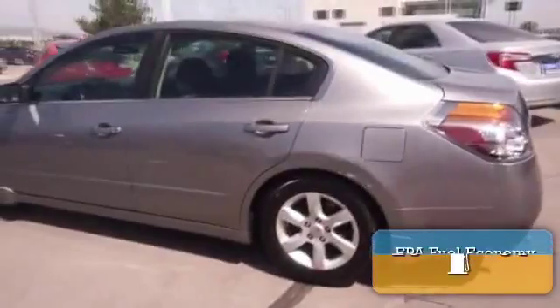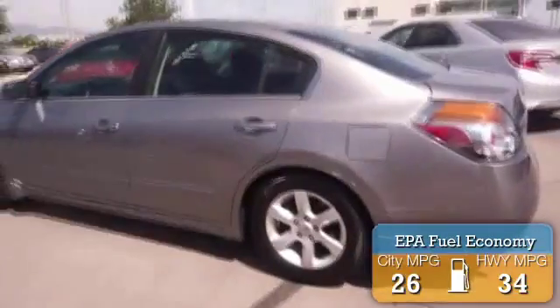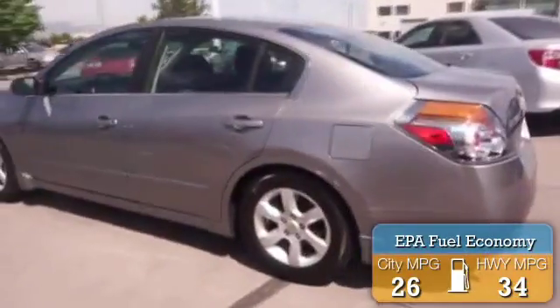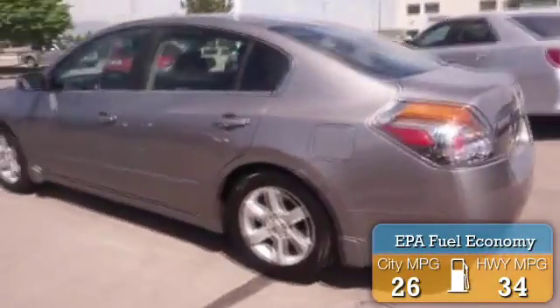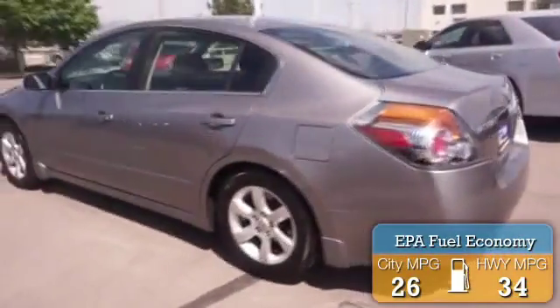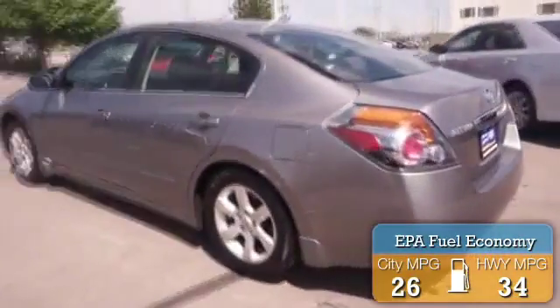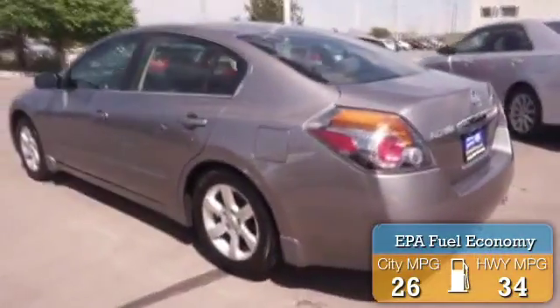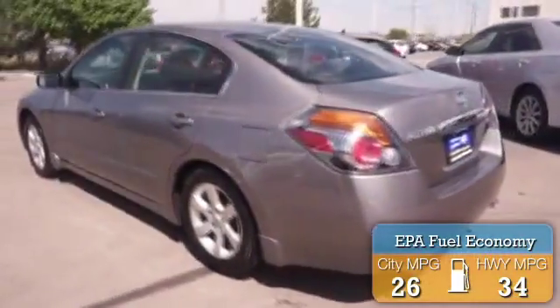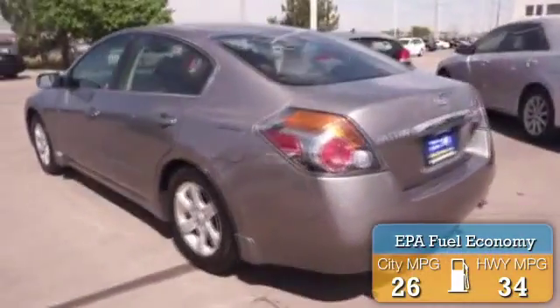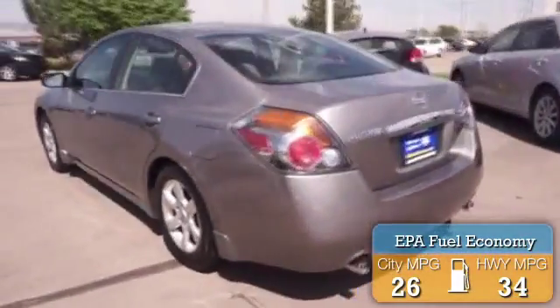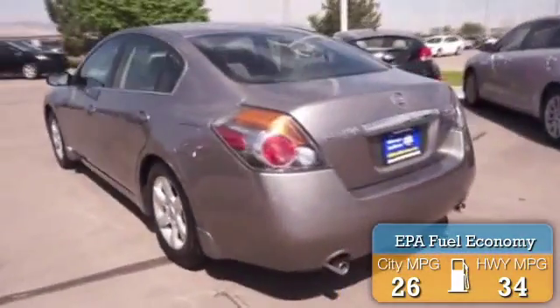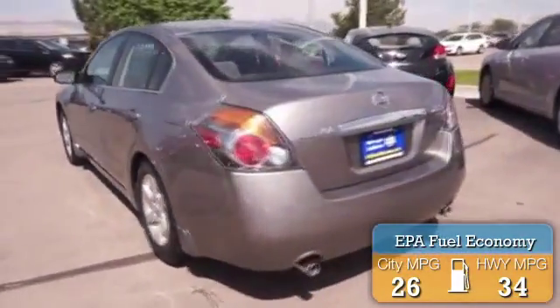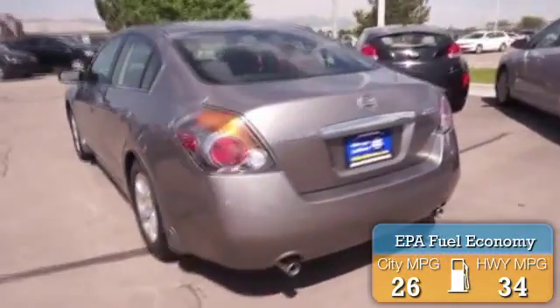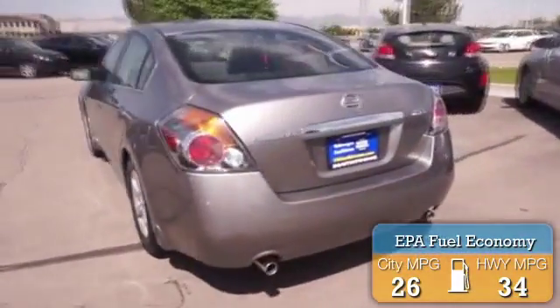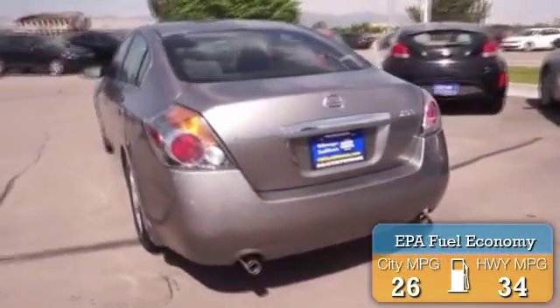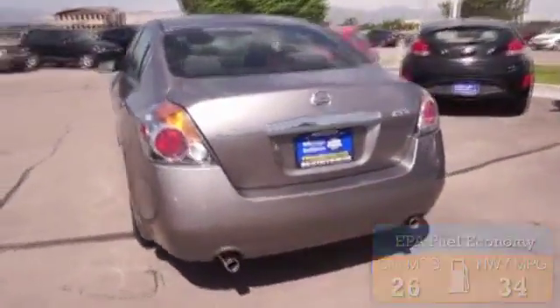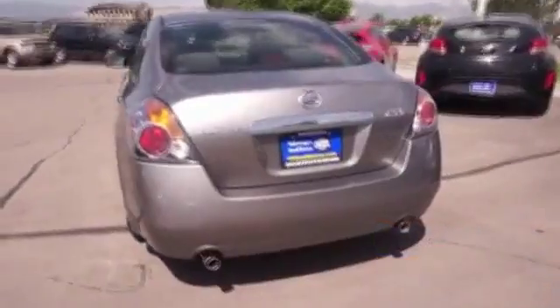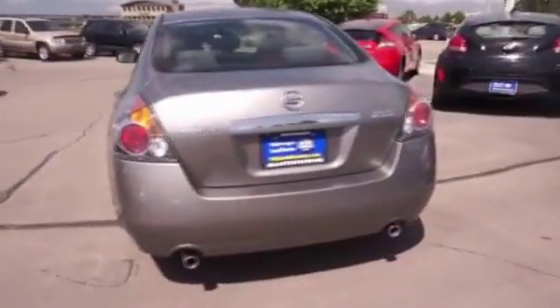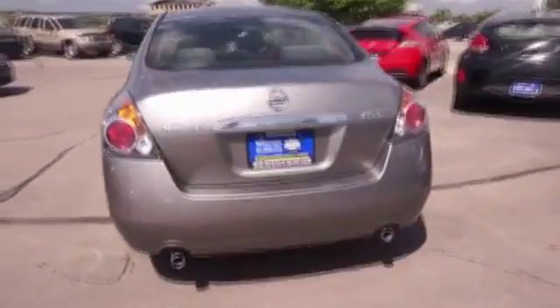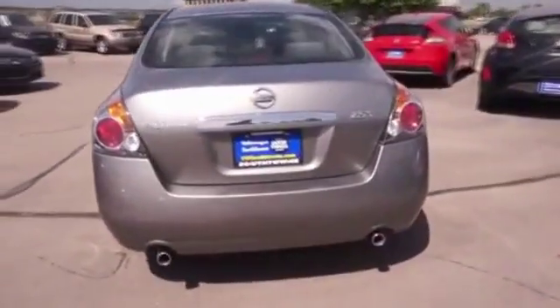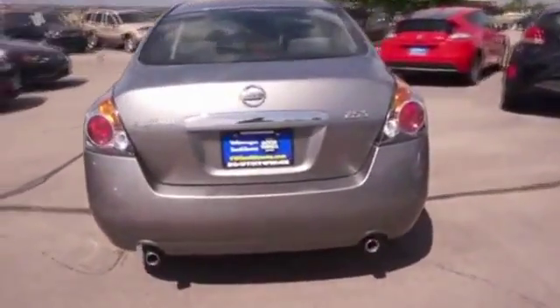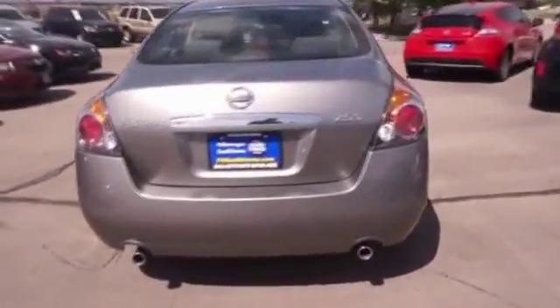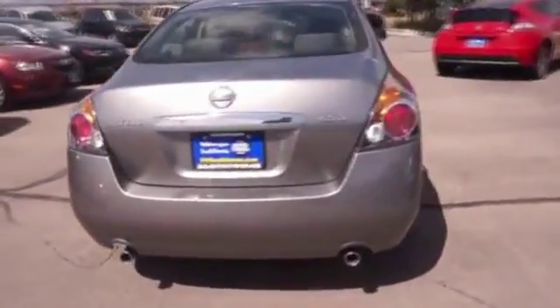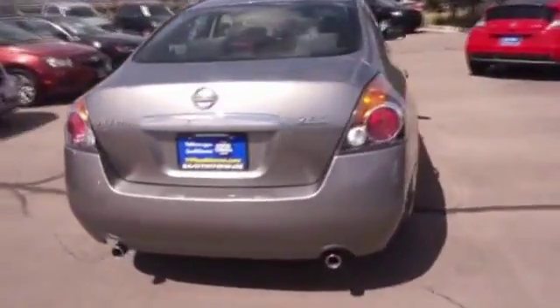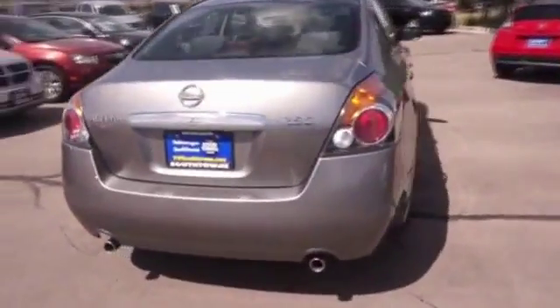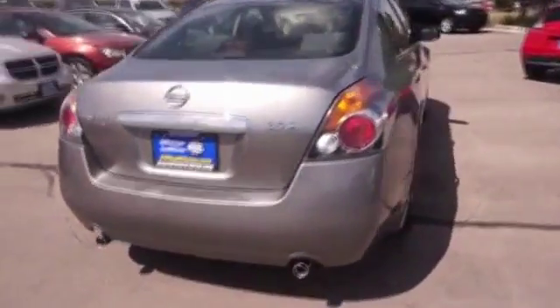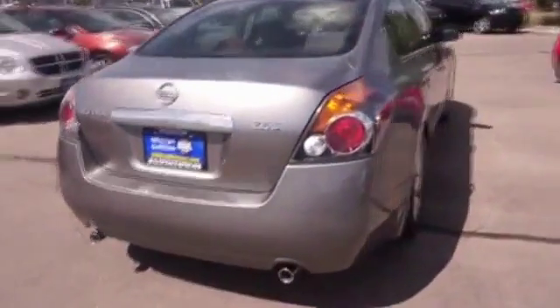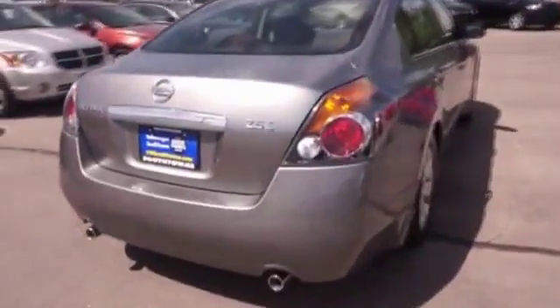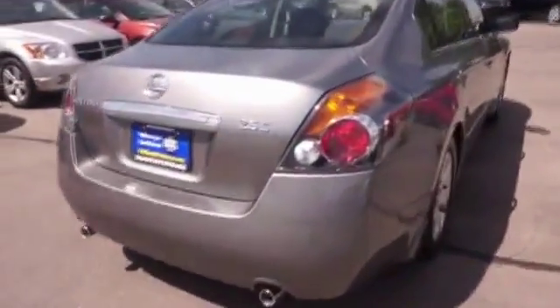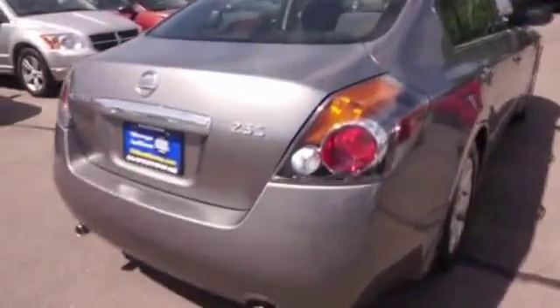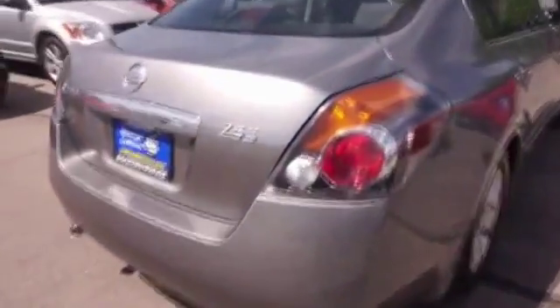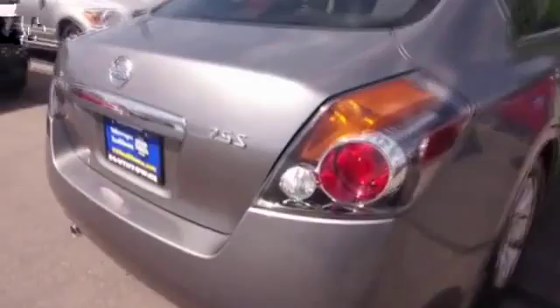Great fuel efficiency saves you money by requiring fewer trips to the gas station. The features include a power sunroof, alloy rims, and keyless entry.